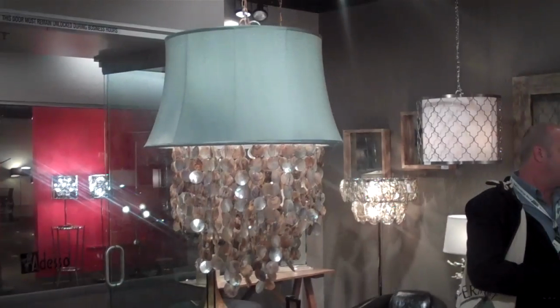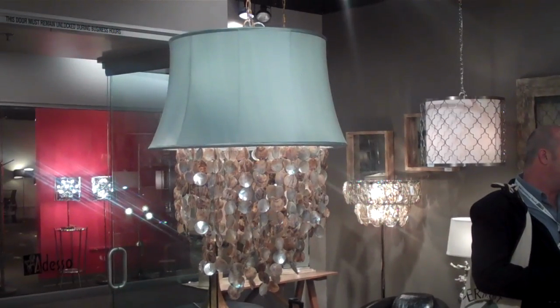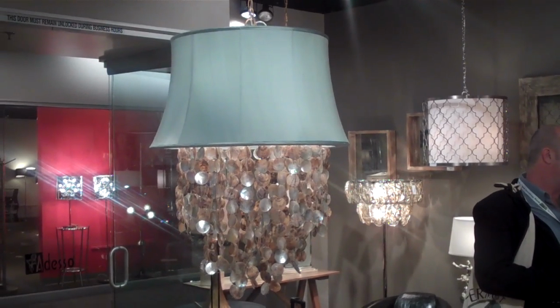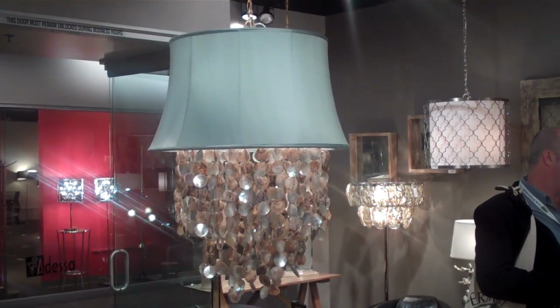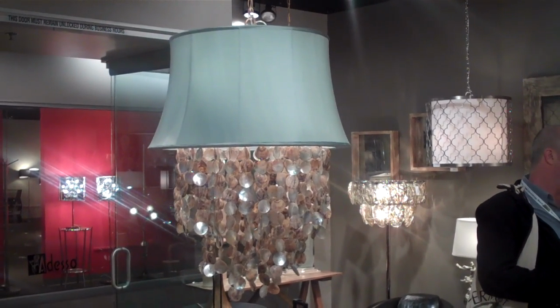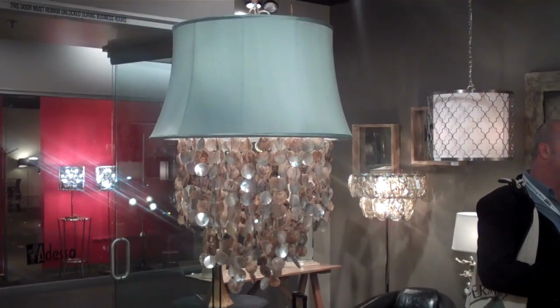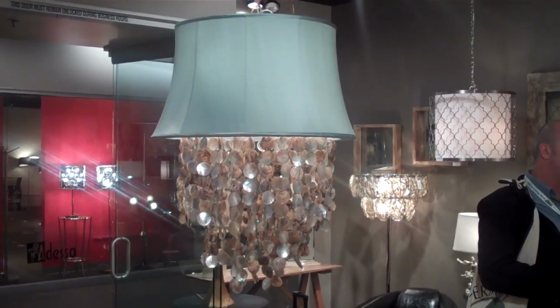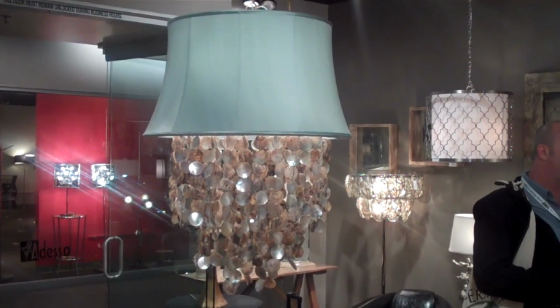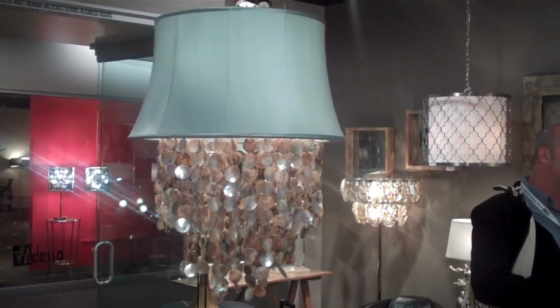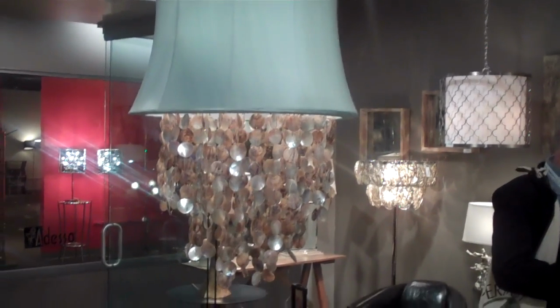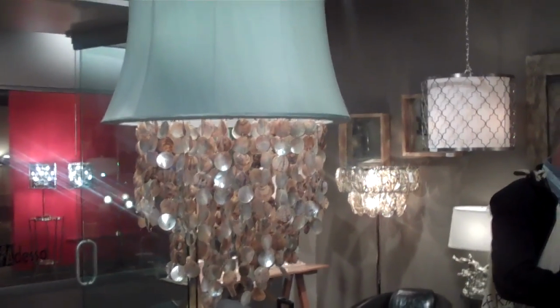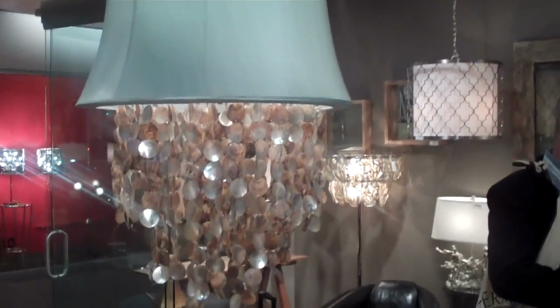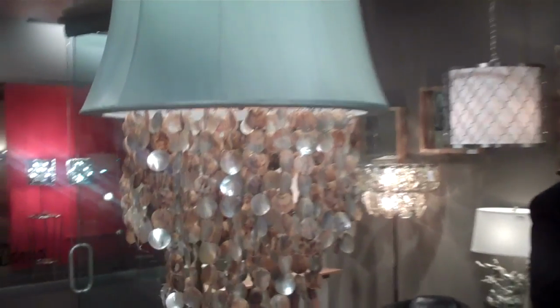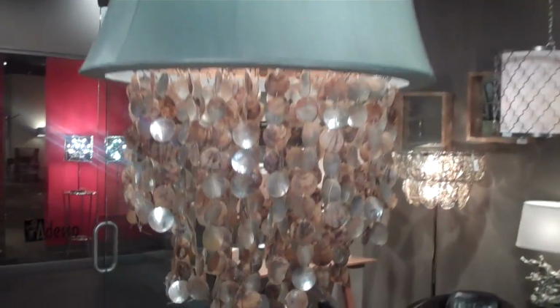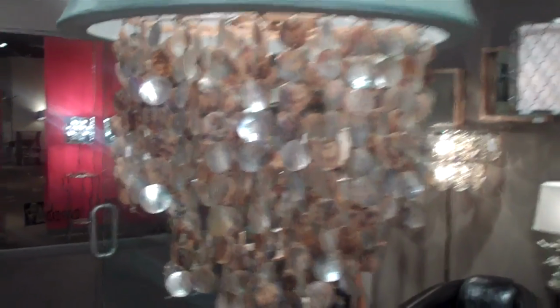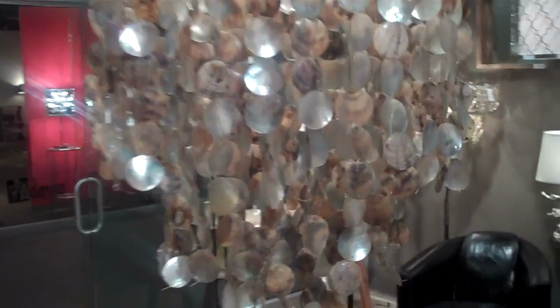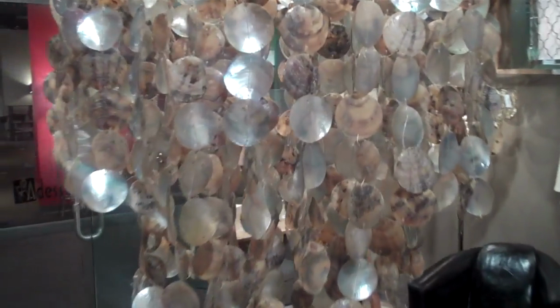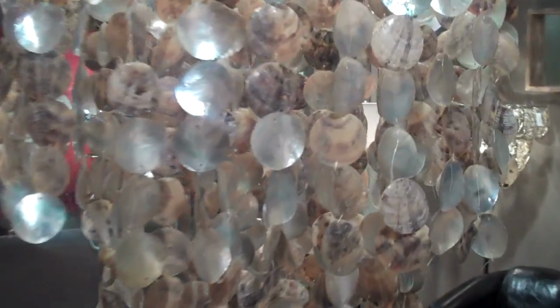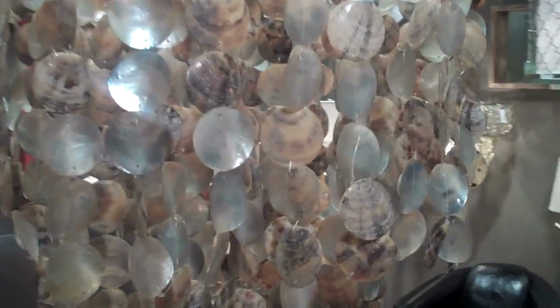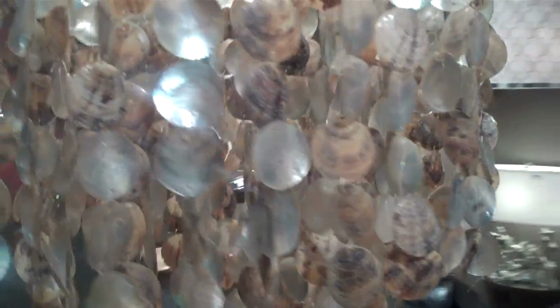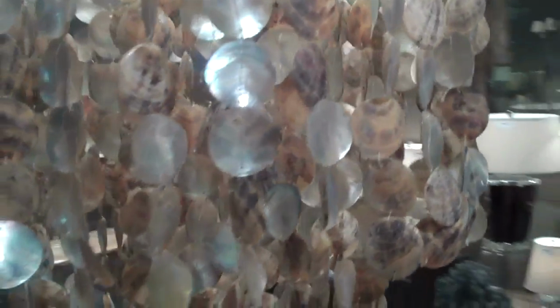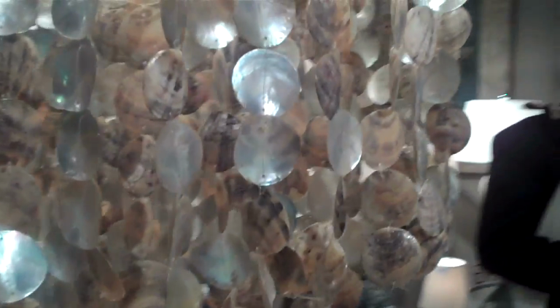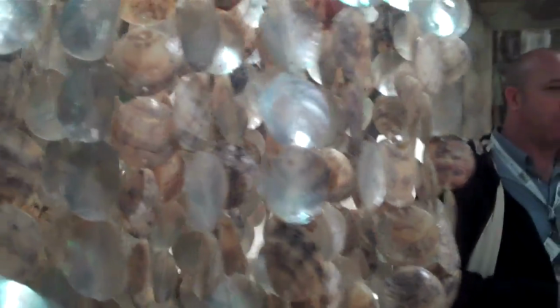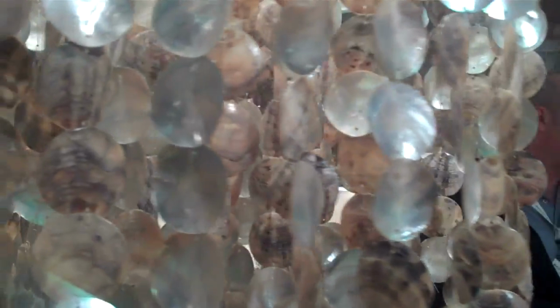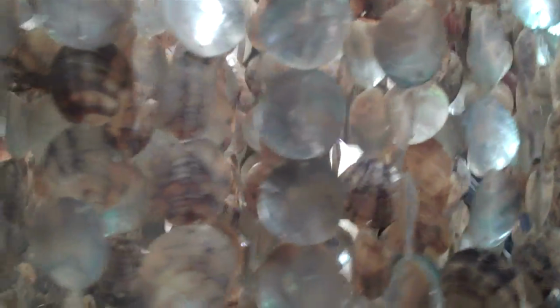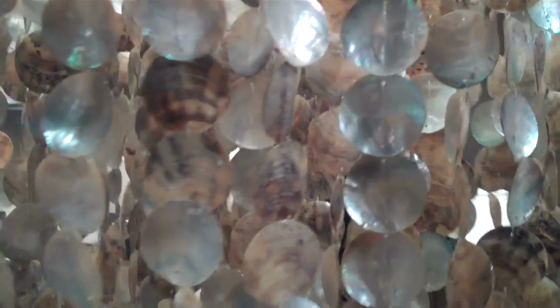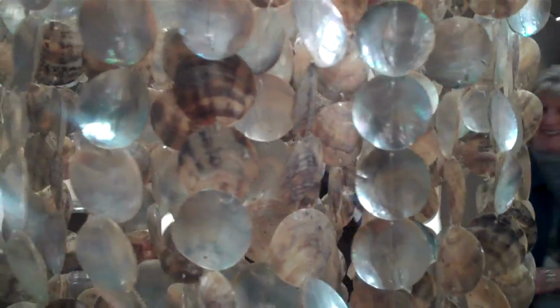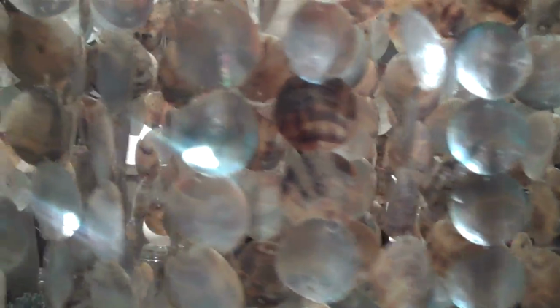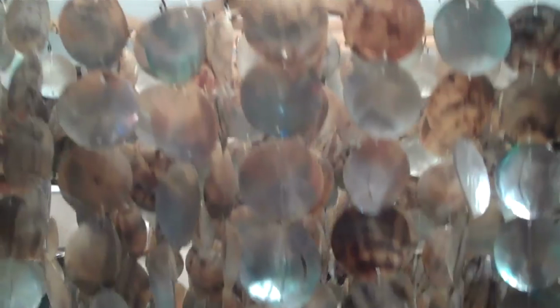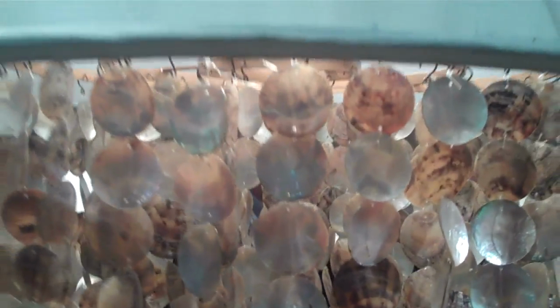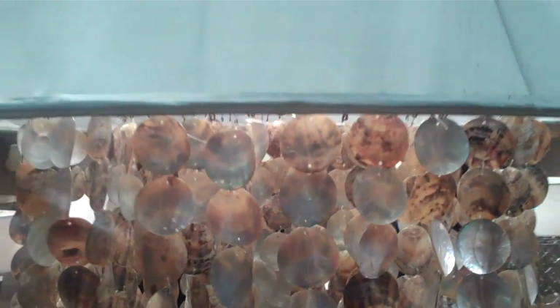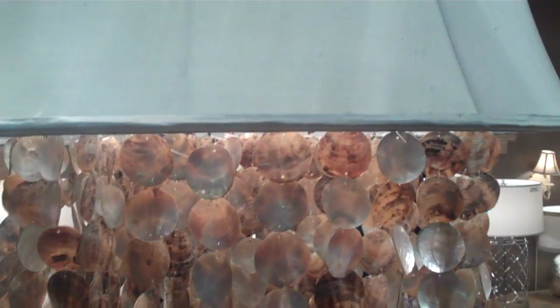Charlene, this is a beautiful hanging shade. Earlier I found her in the show. It's got that perfect duck egg shade. It's a beautiful shell and they seem to pick up a little bit of the blue as an option for your master bedroom area.